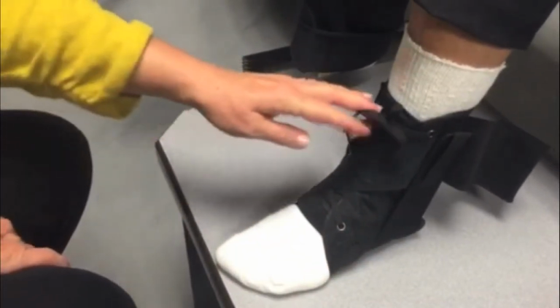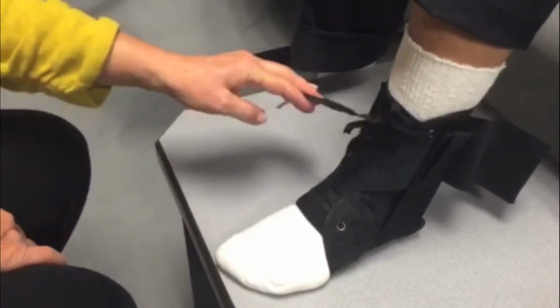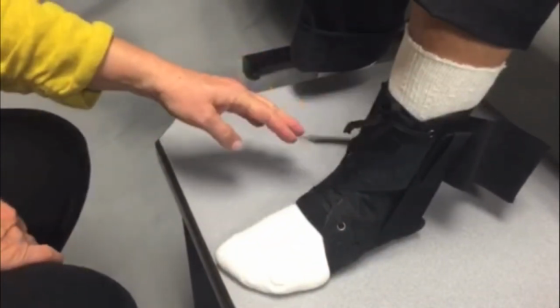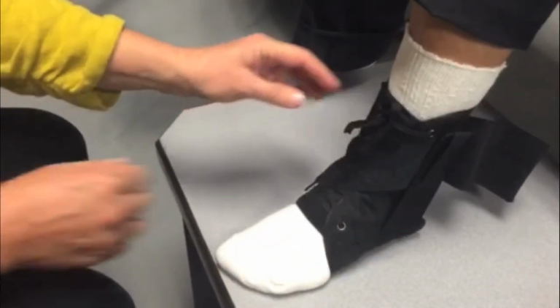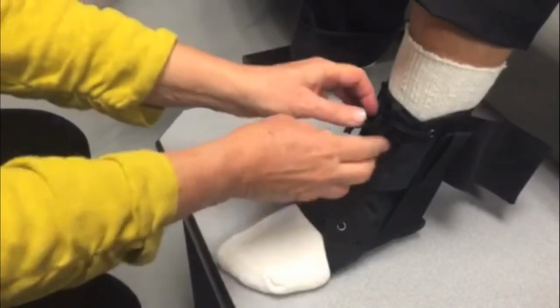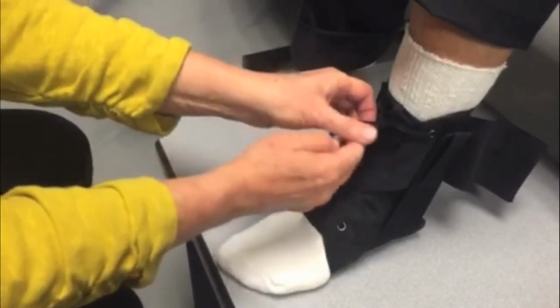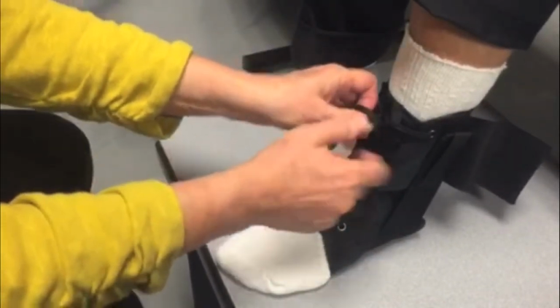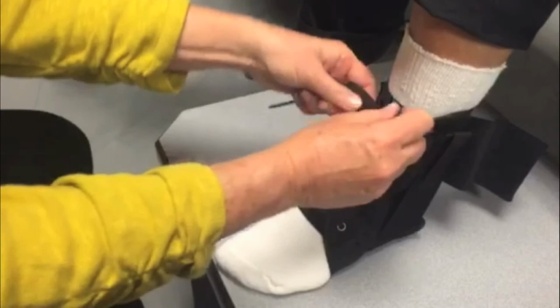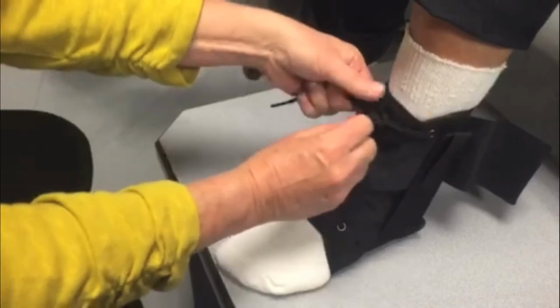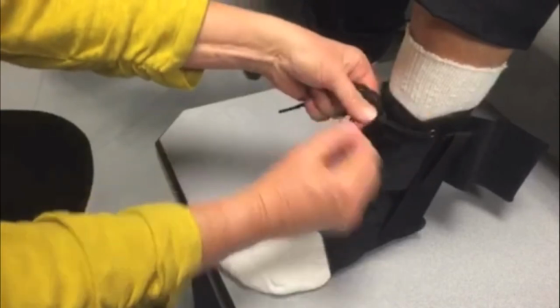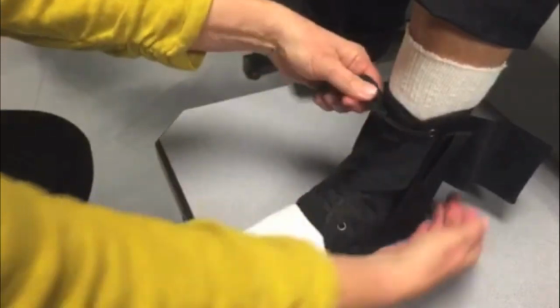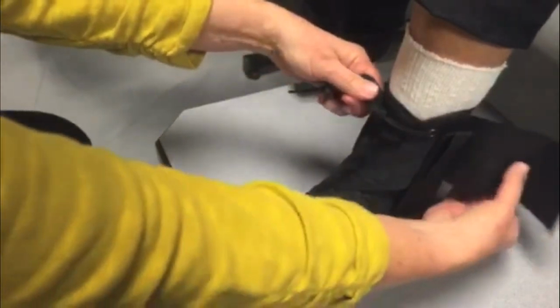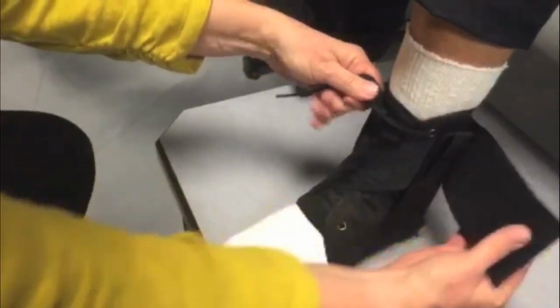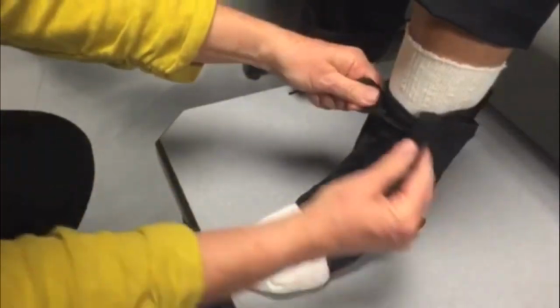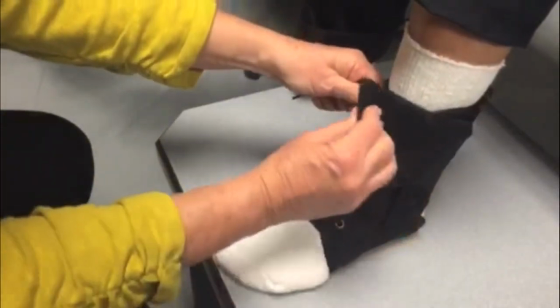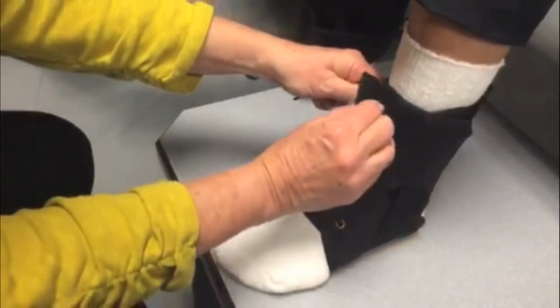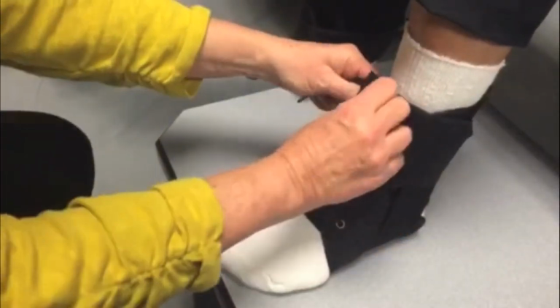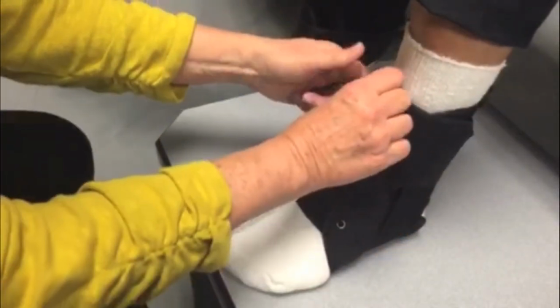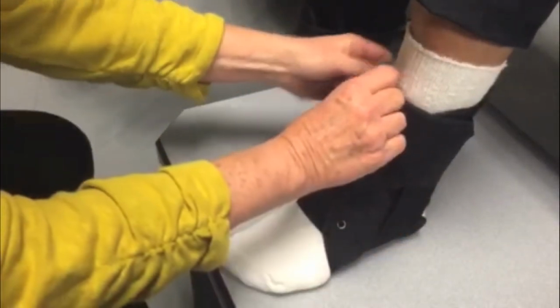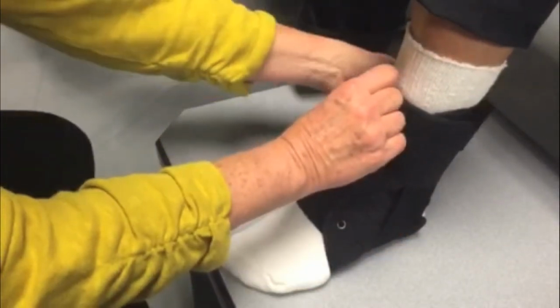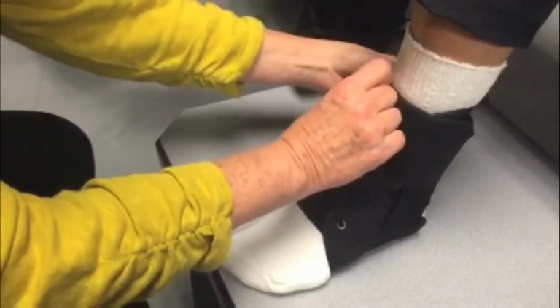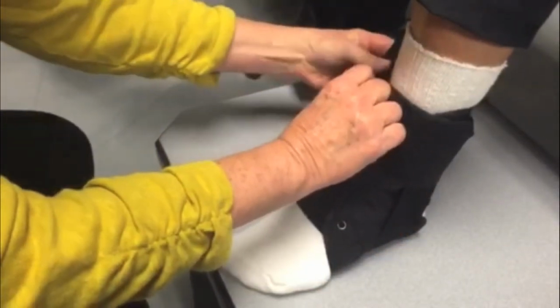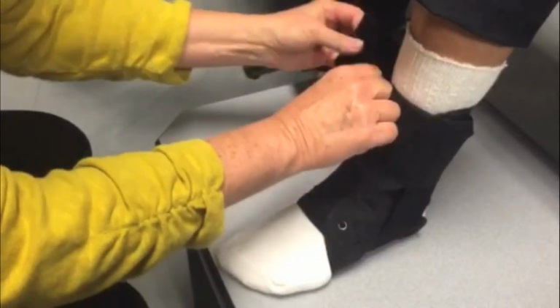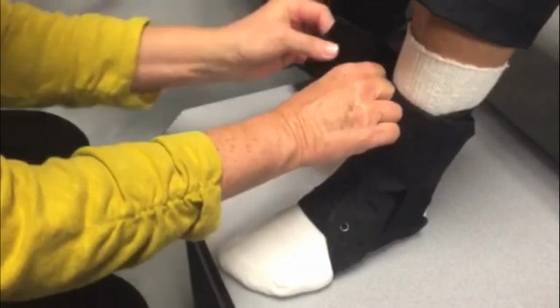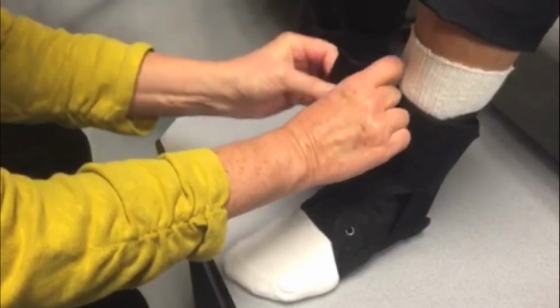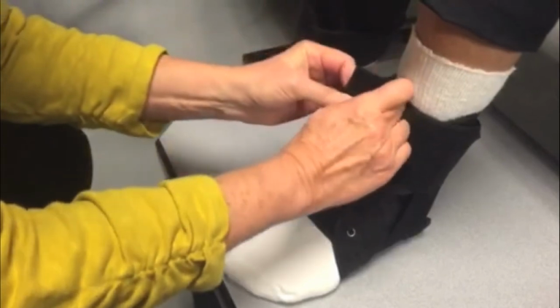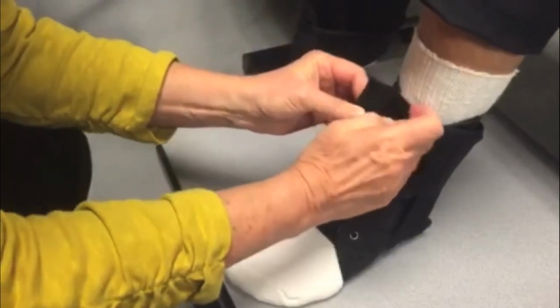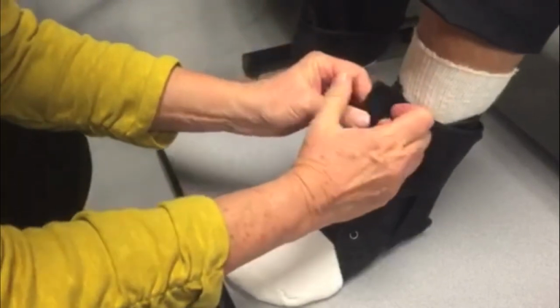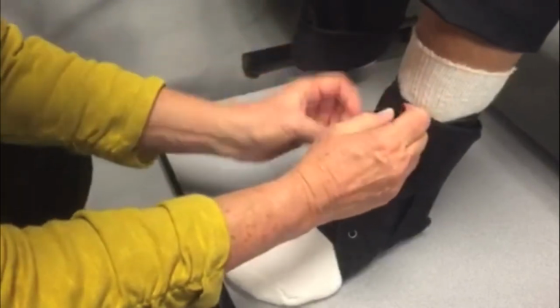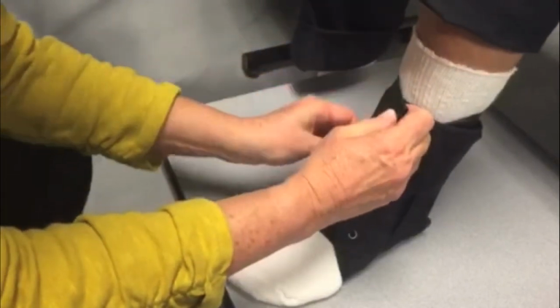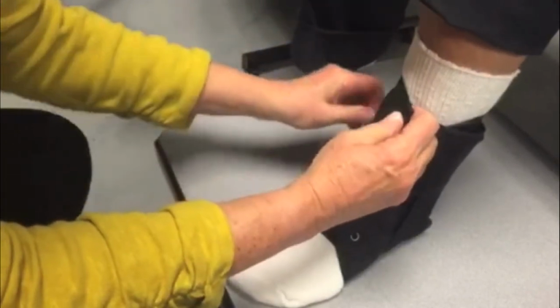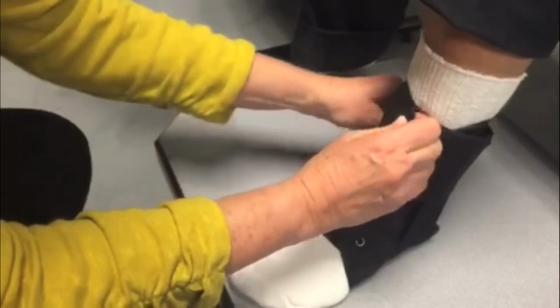Finally, when the brace feels comfortable and secure, wrap the elastic top strap over the laces and straps. Readjust if necessary.